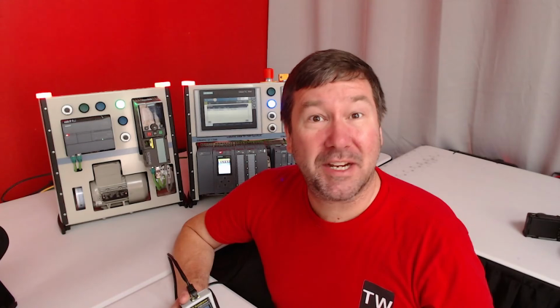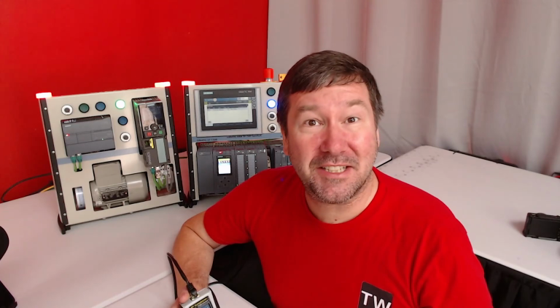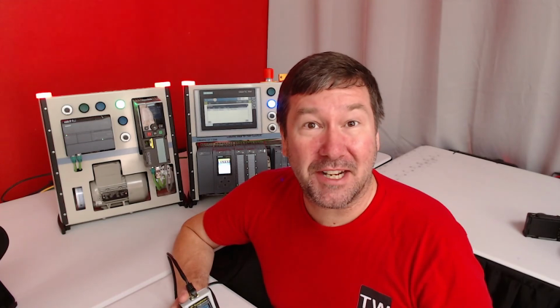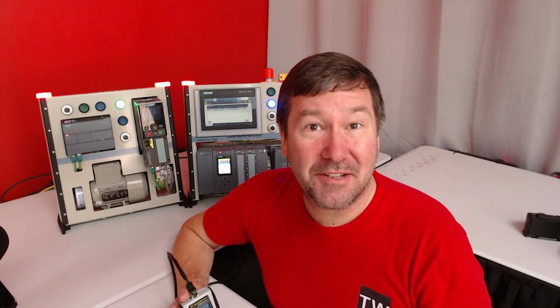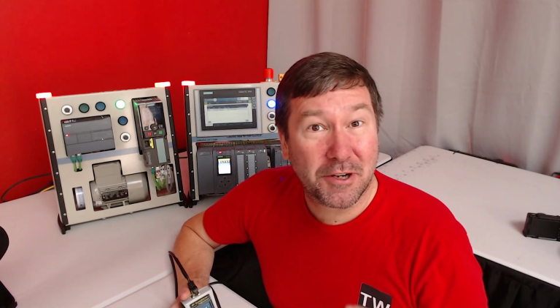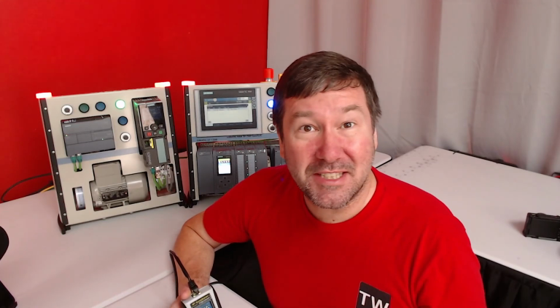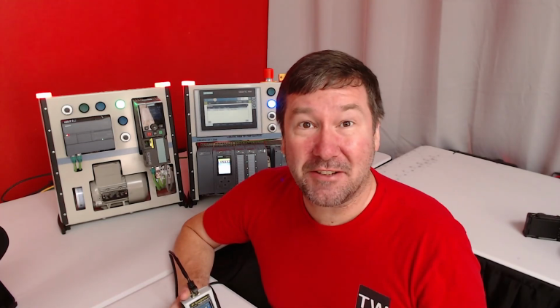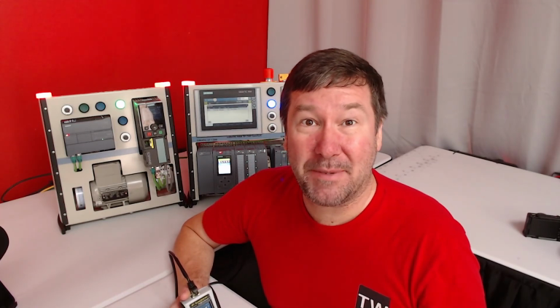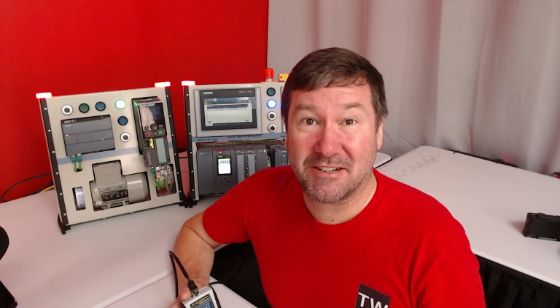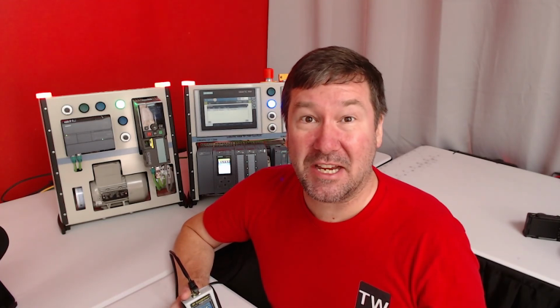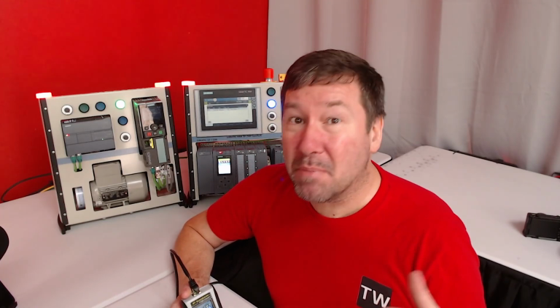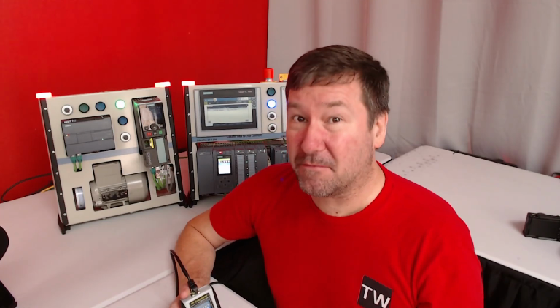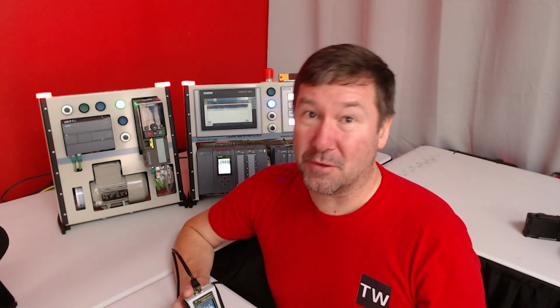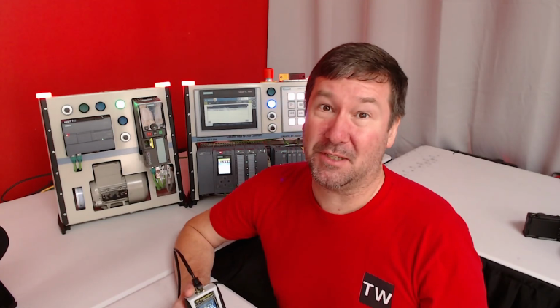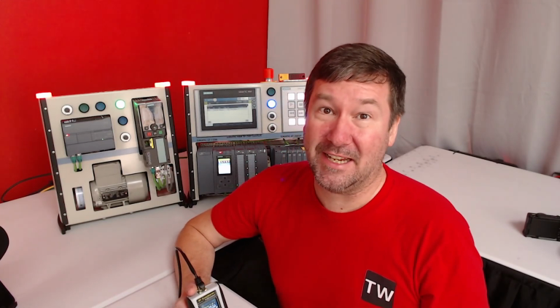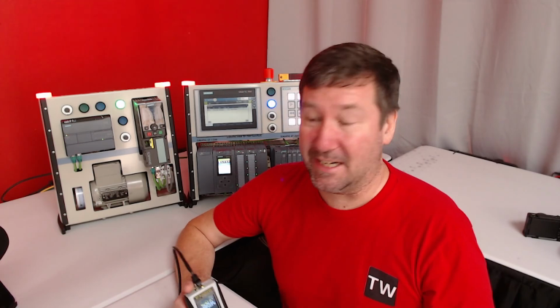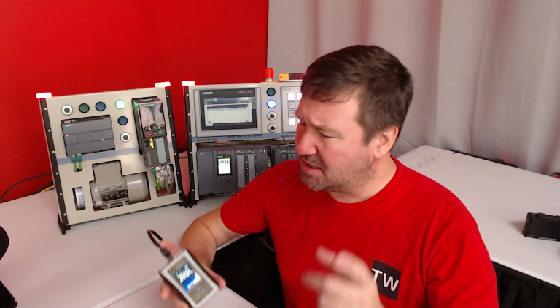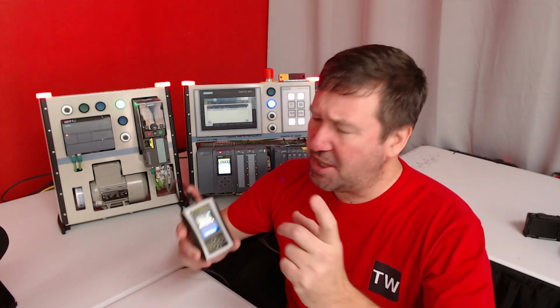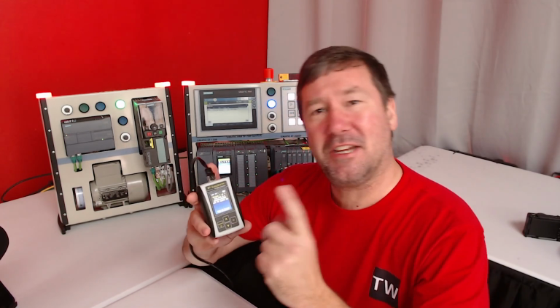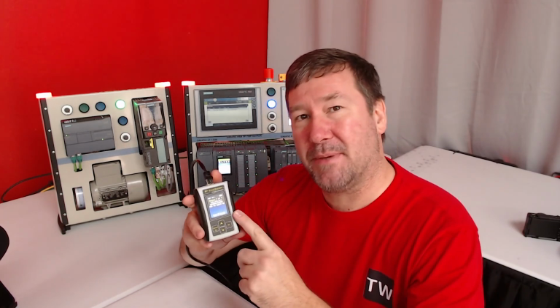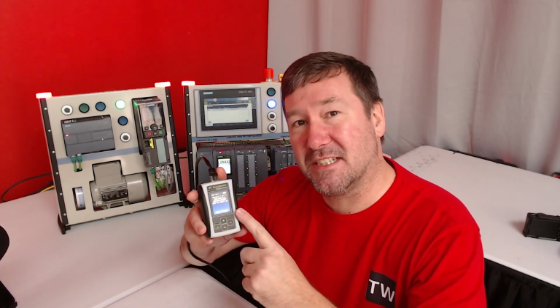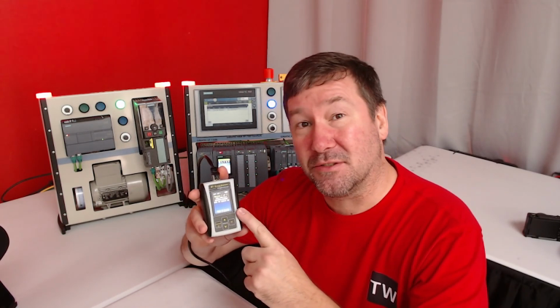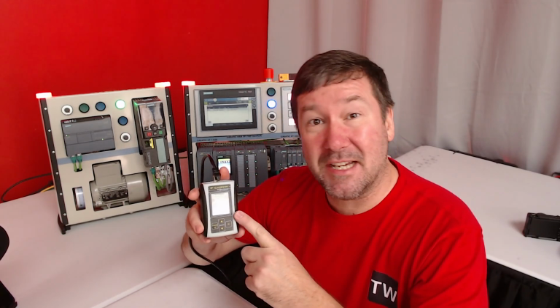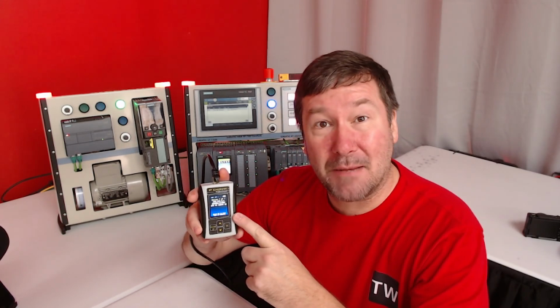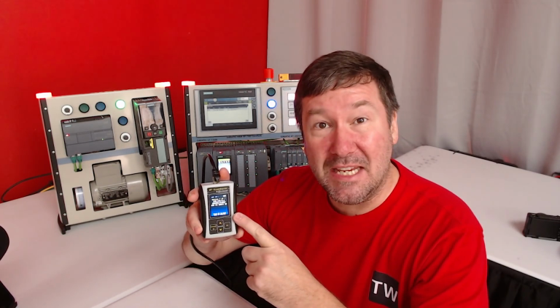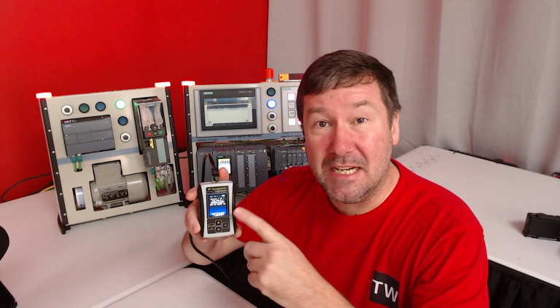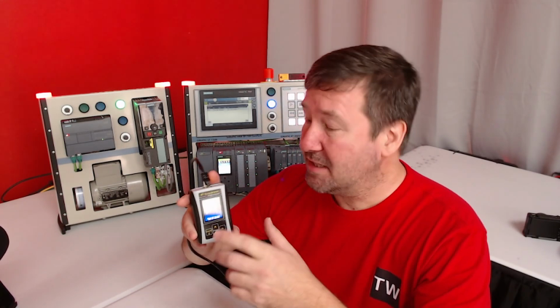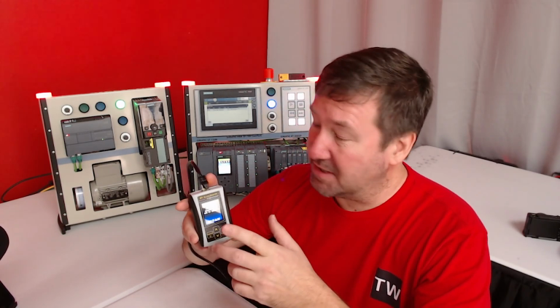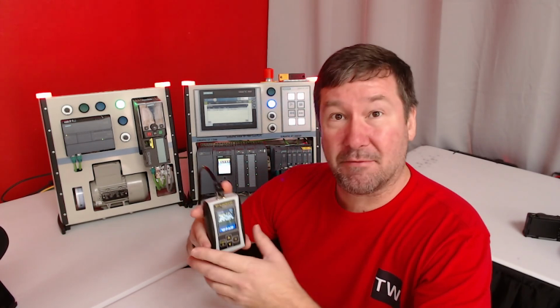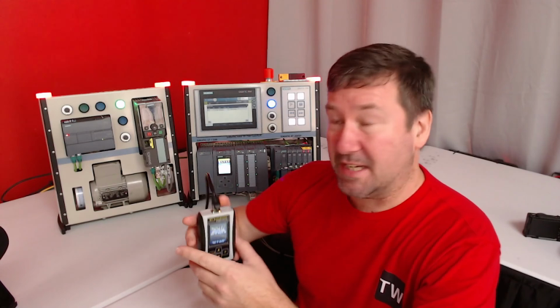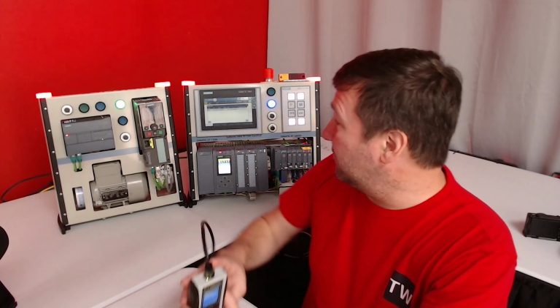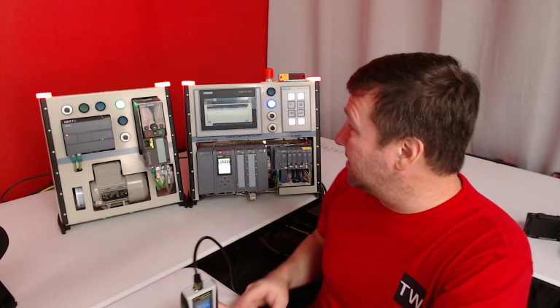When connected to an unknown network, it's good to know the IP address scheme before you plug it in. I'm going to show you how to use the PLC Tool SIM IPE to discover Siemens devices.